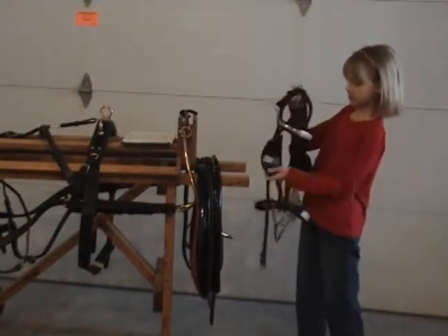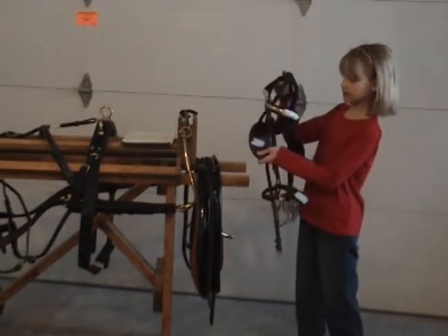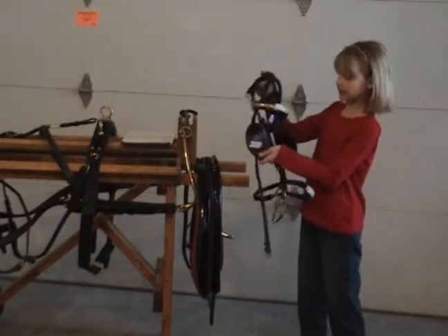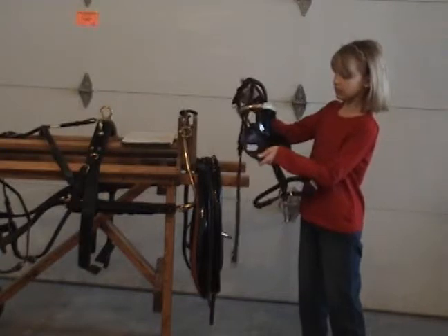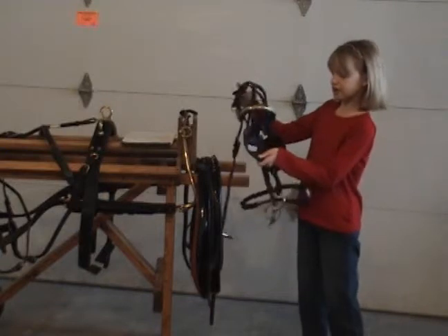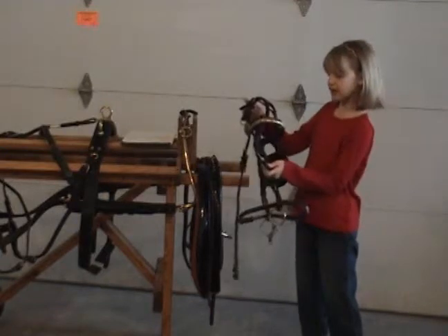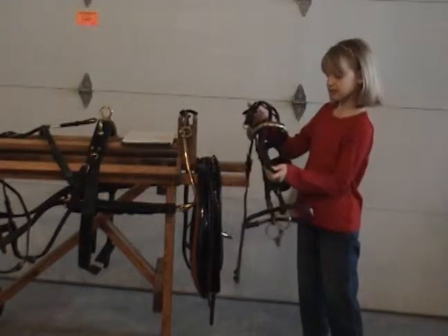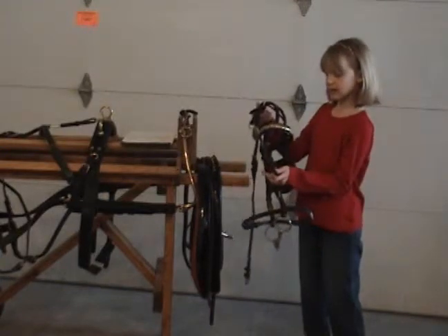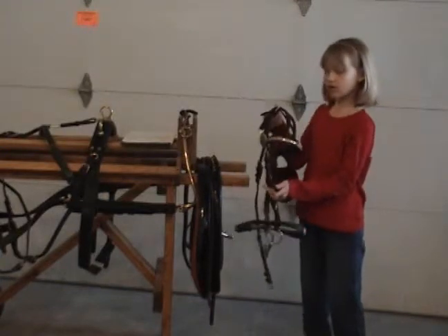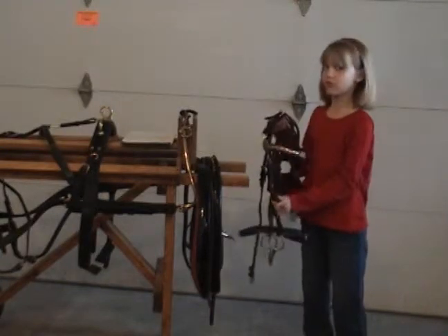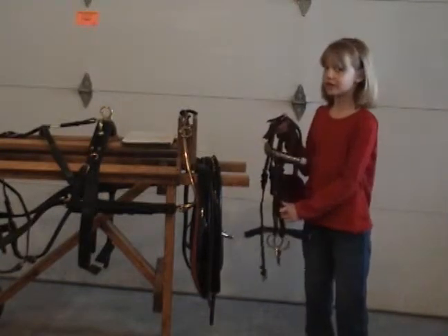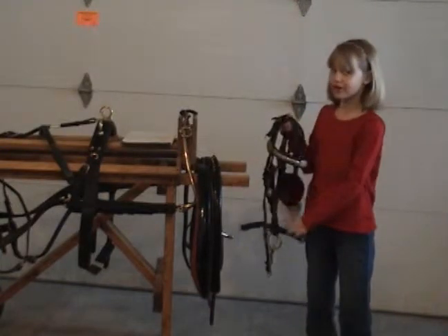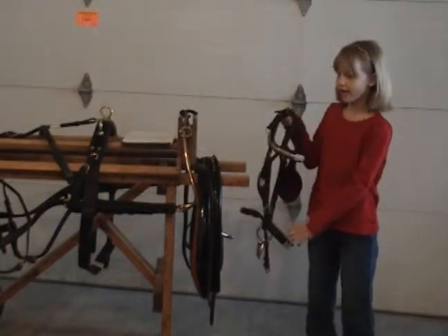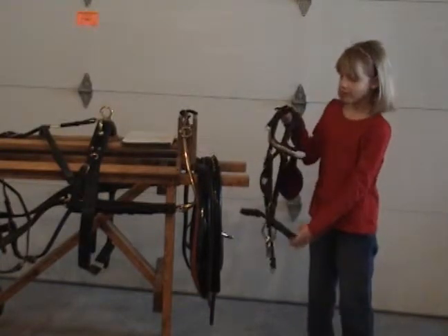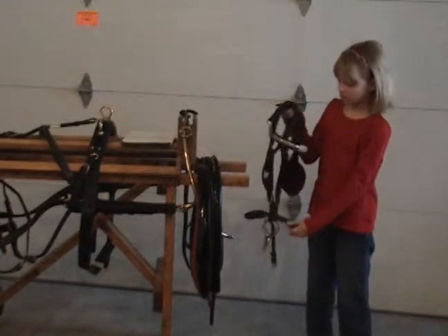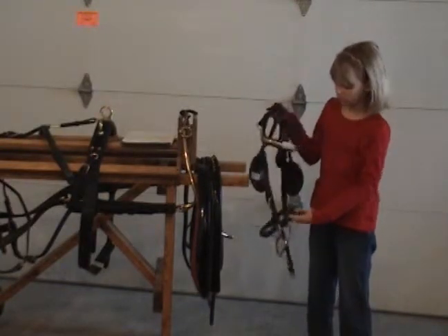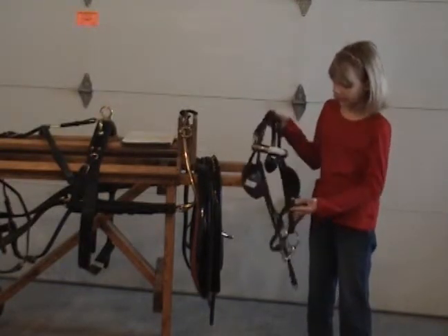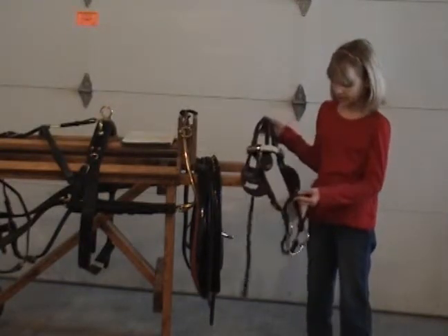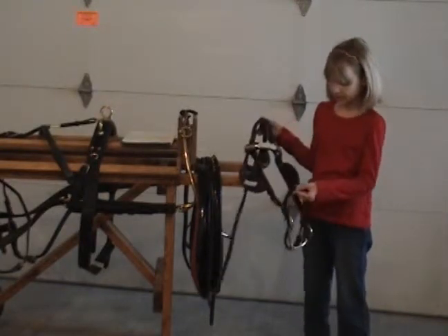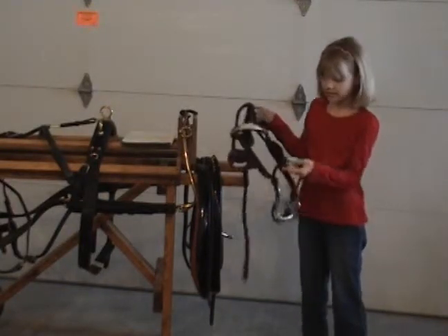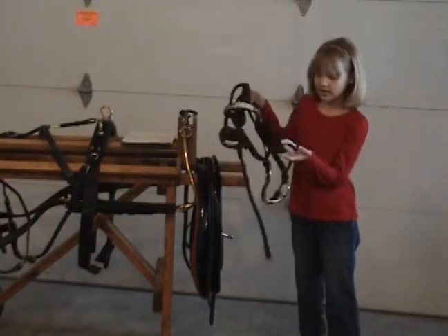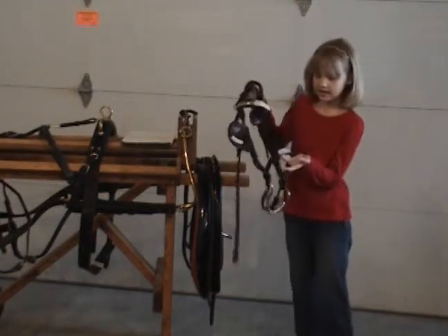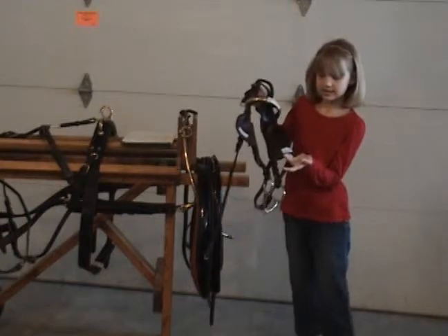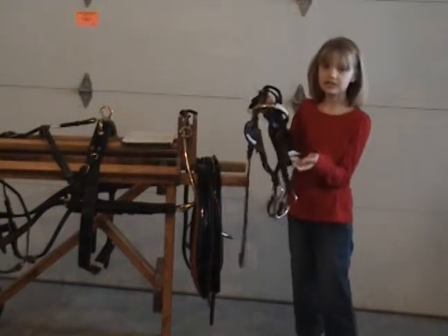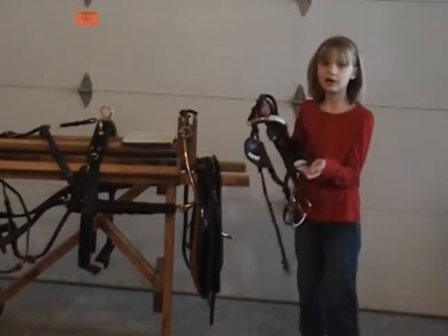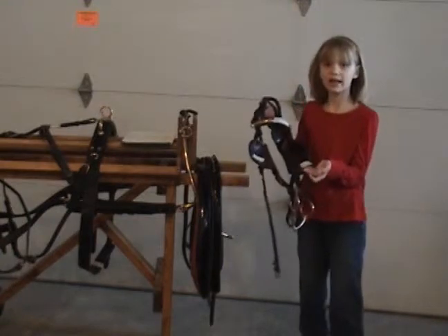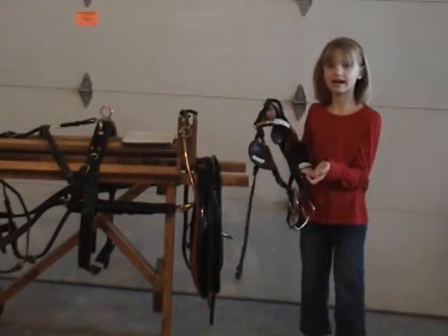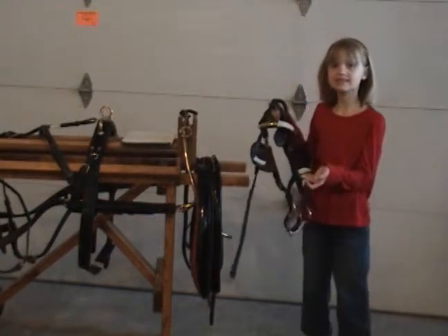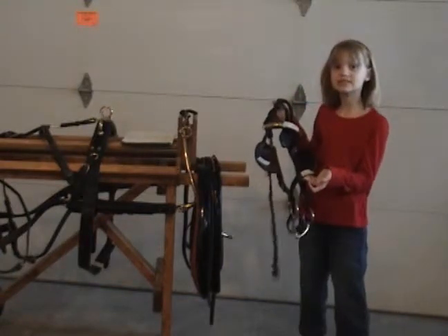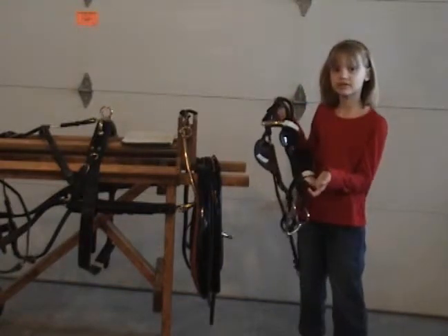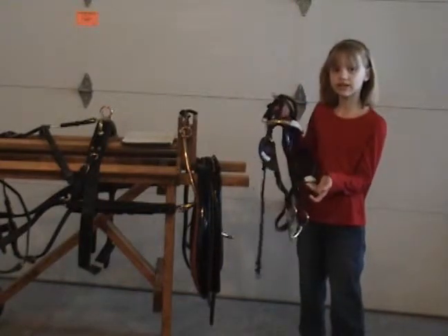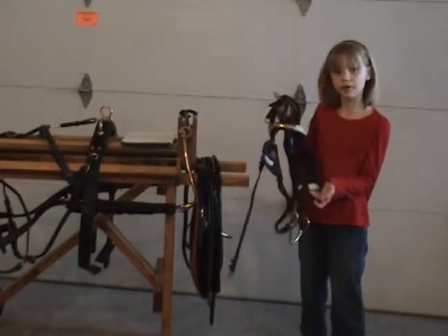This is a blinker — it's sometimes called a blinker or a blinder. And here's the nose band. It goes around the nose.